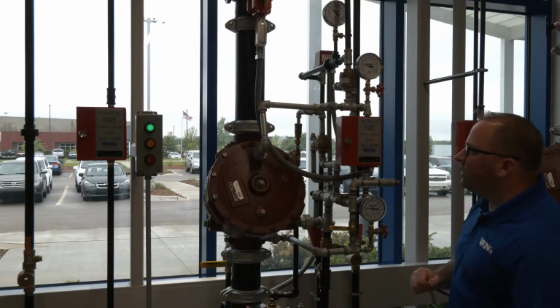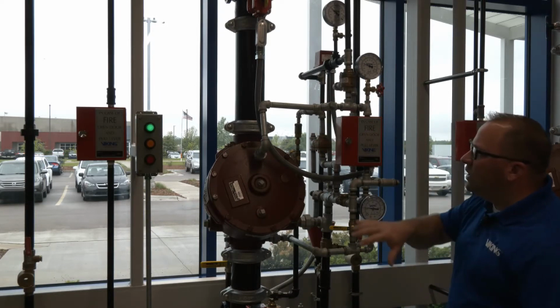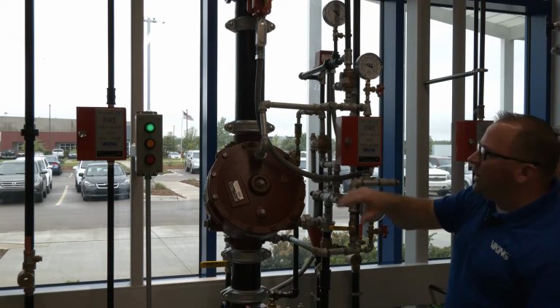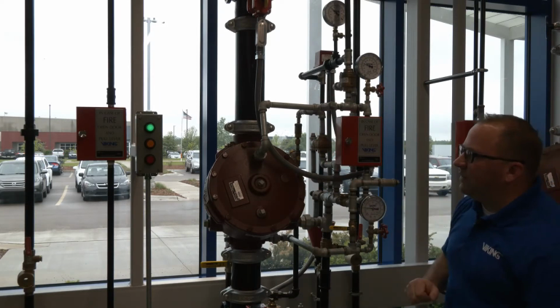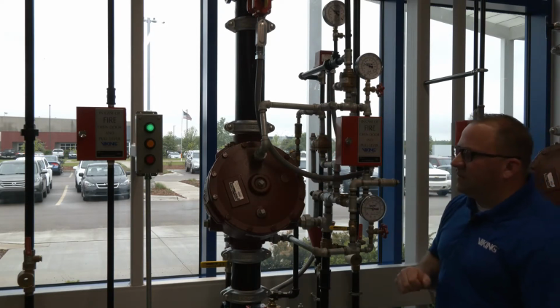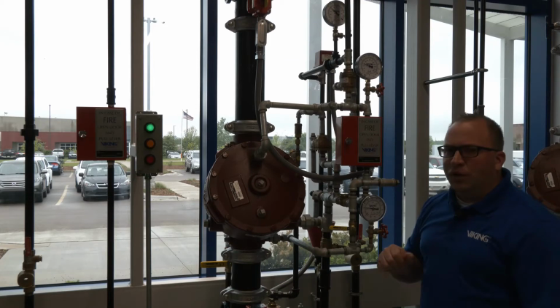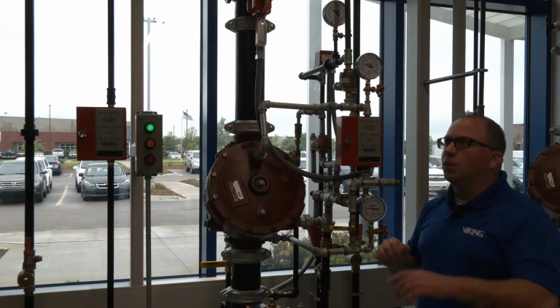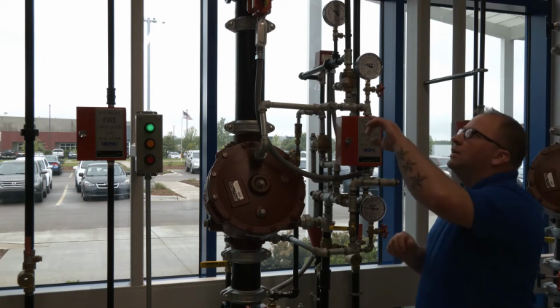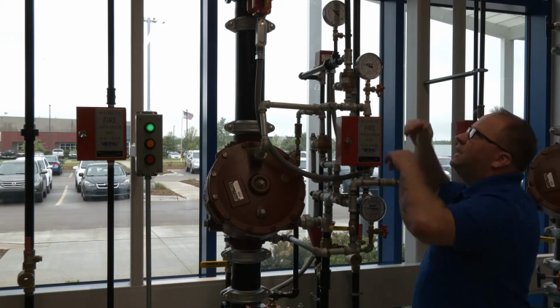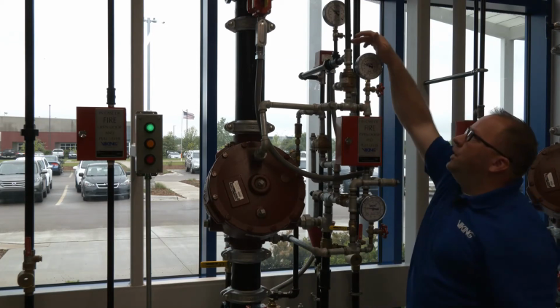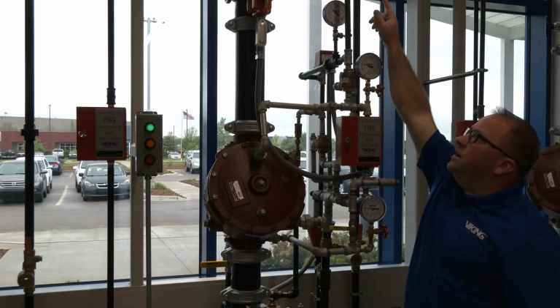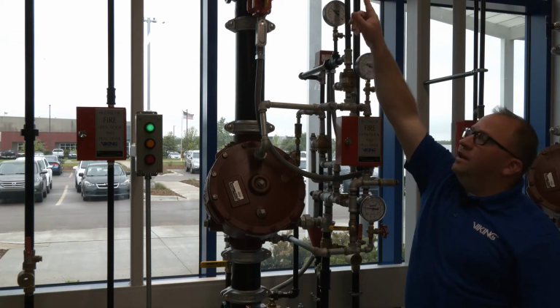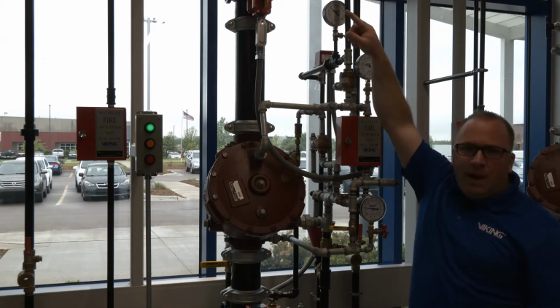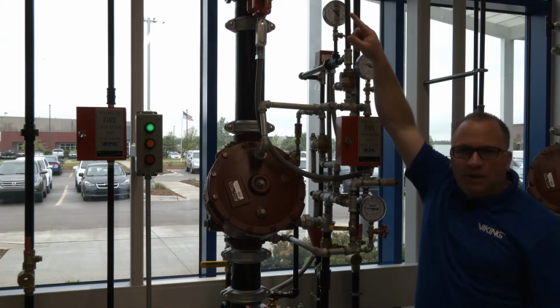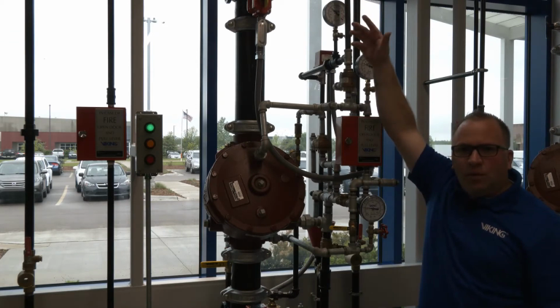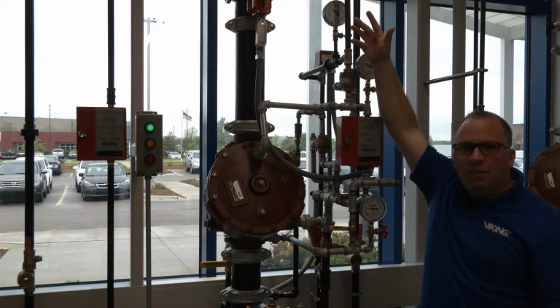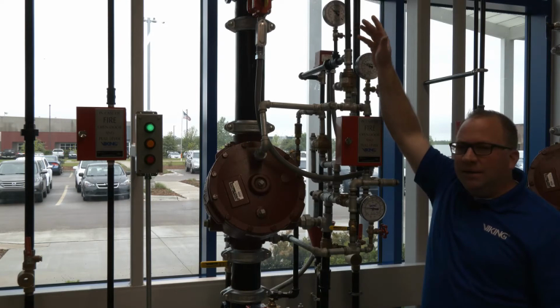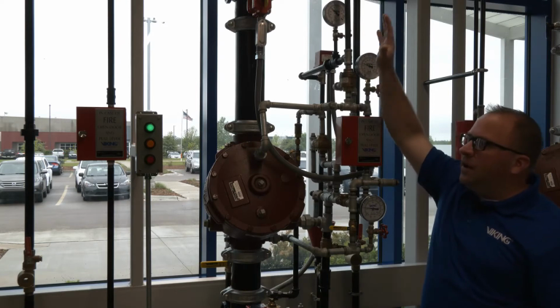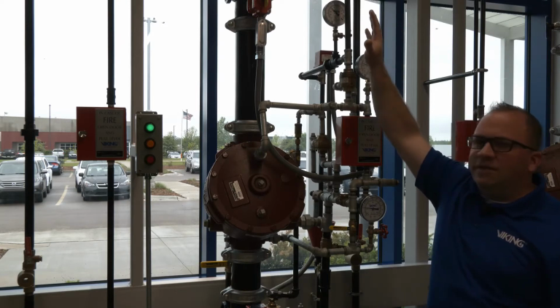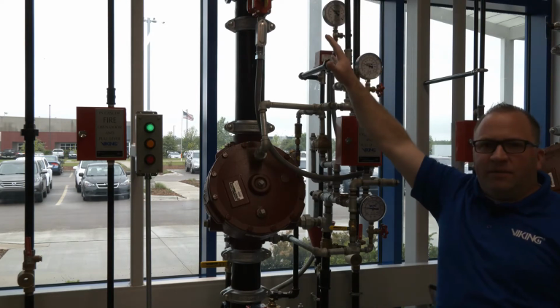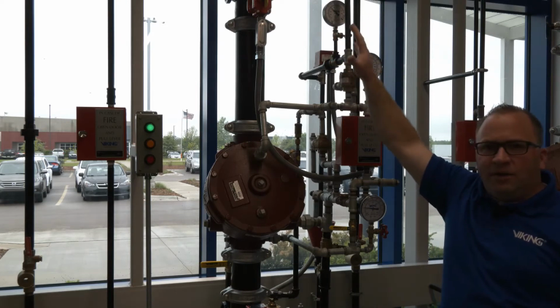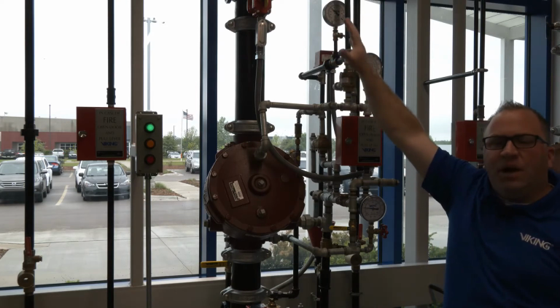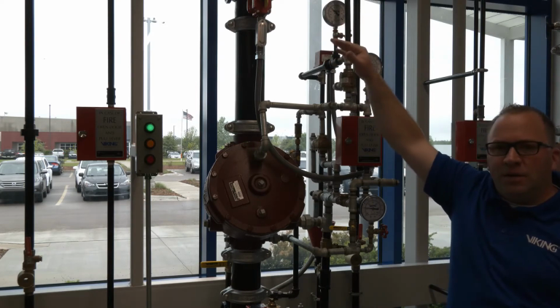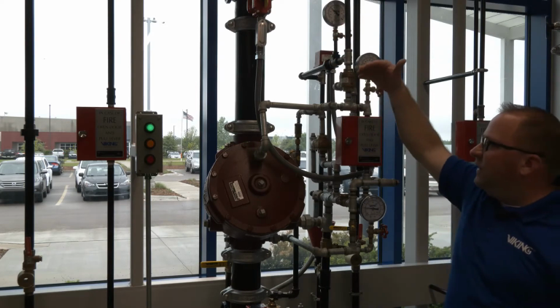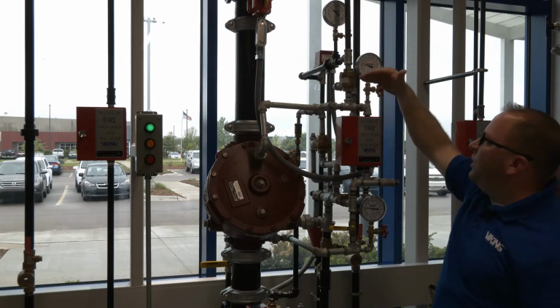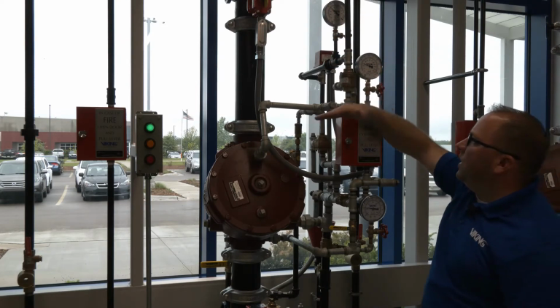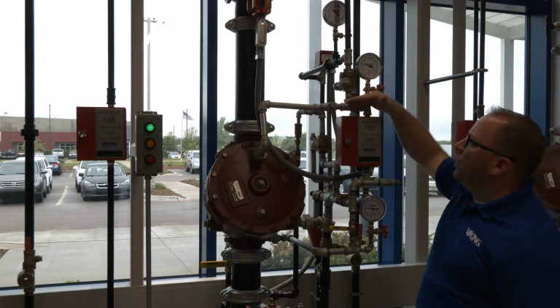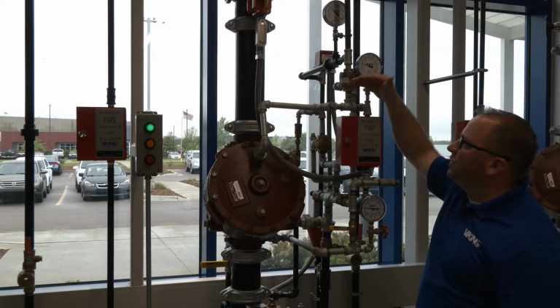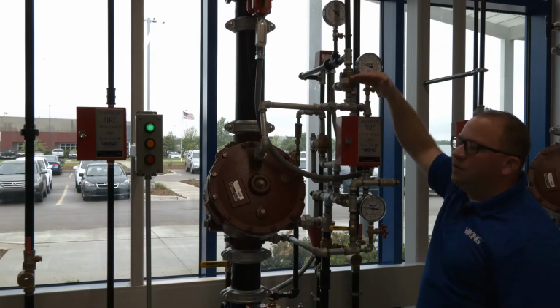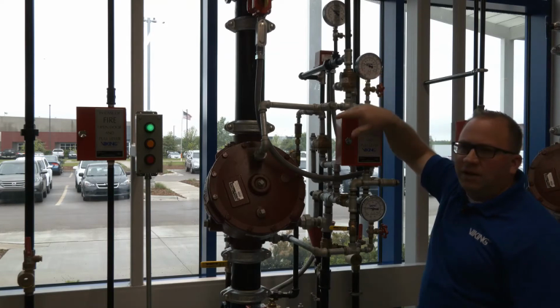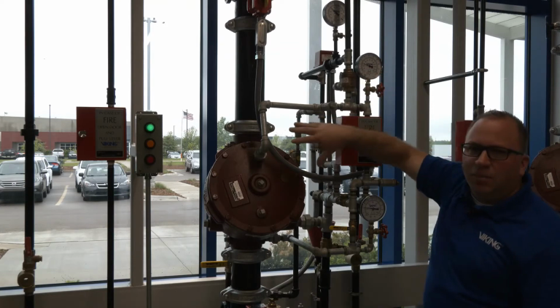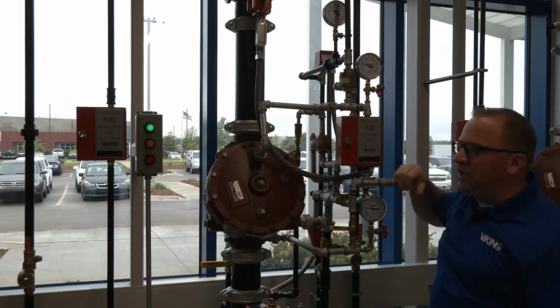To go ahead and activate the system, we'll need to release the air pressure that's in the pneumatic release, or the dry pilot side of the valve piping here, to get that pressure - that prime water pressure - to be released in the prime chamber.